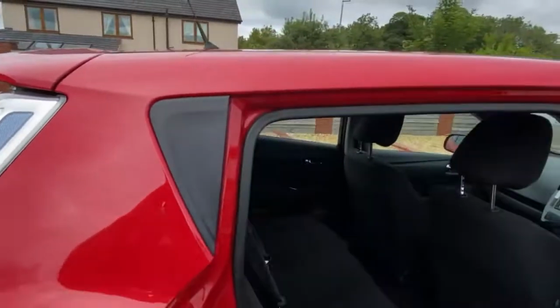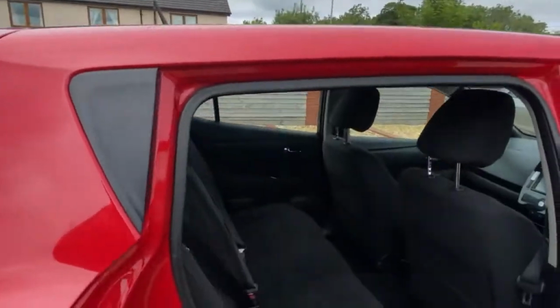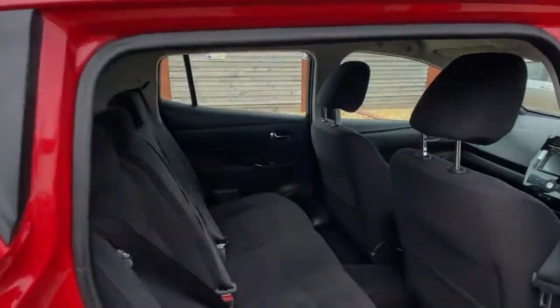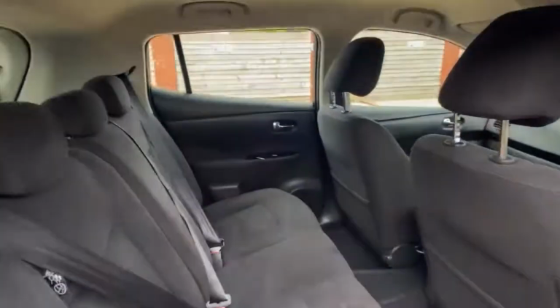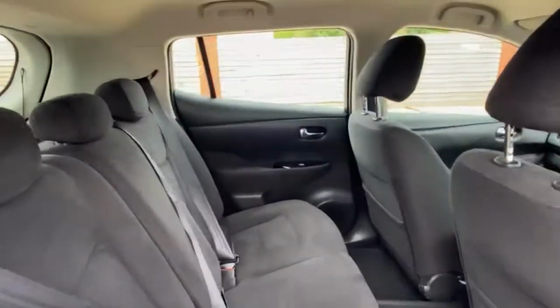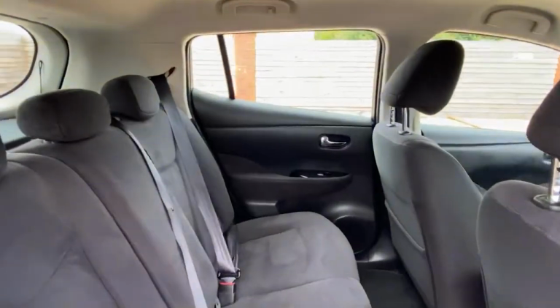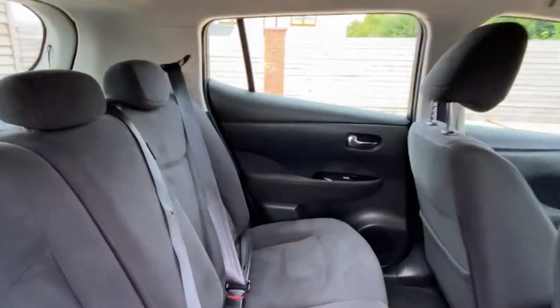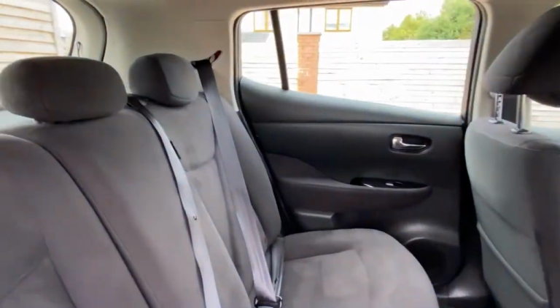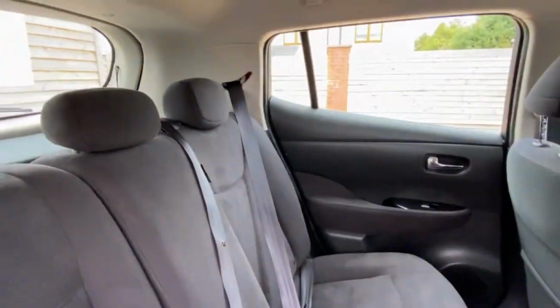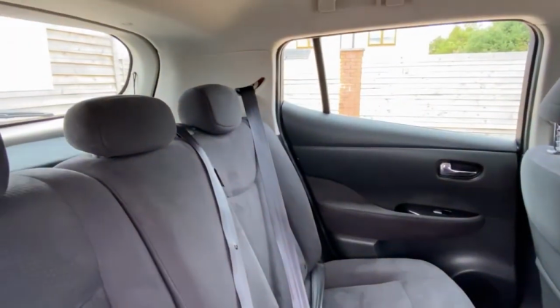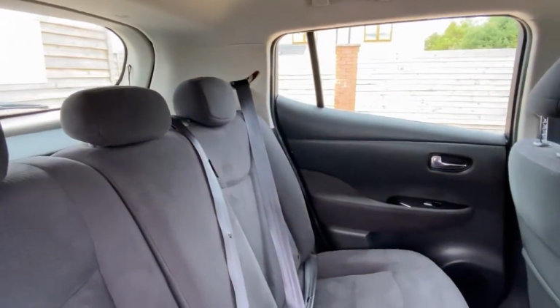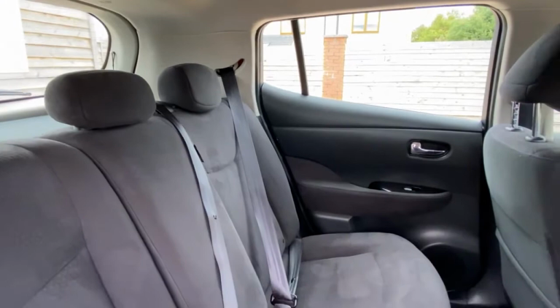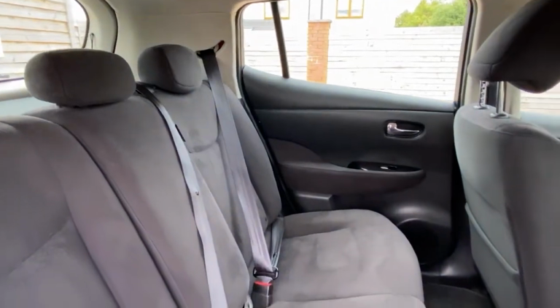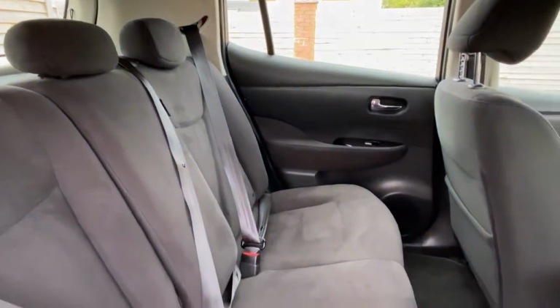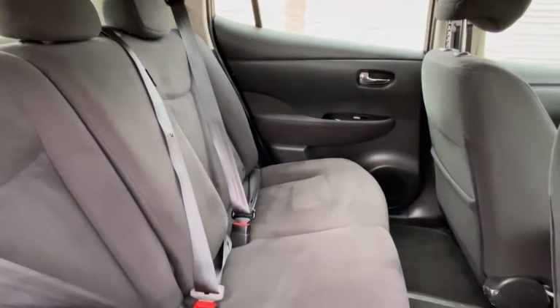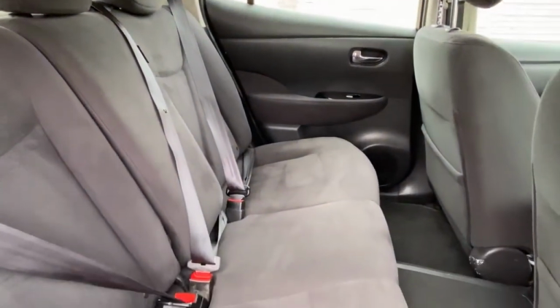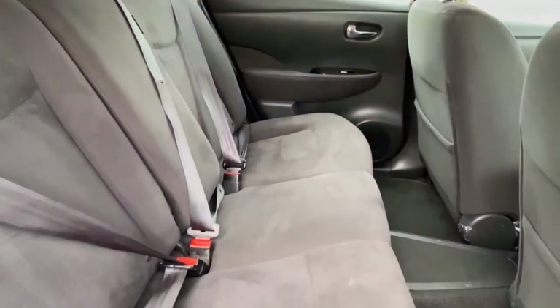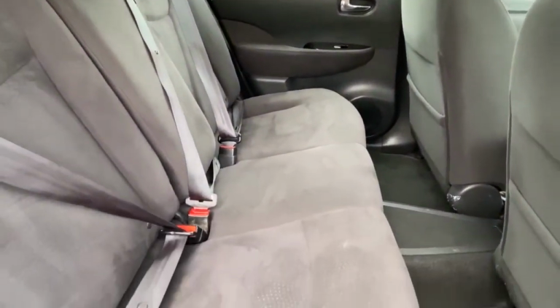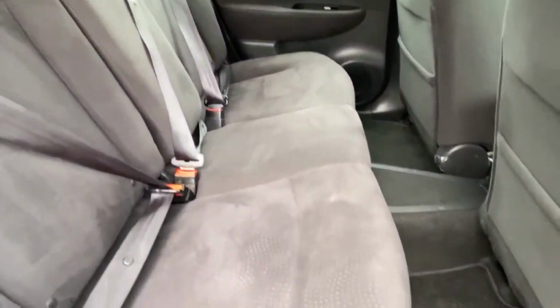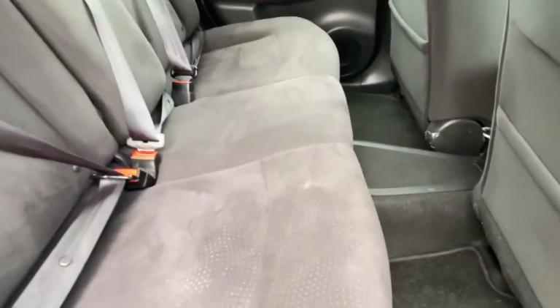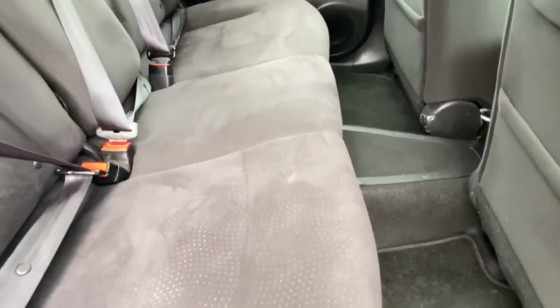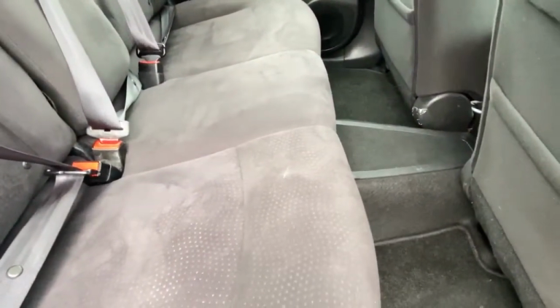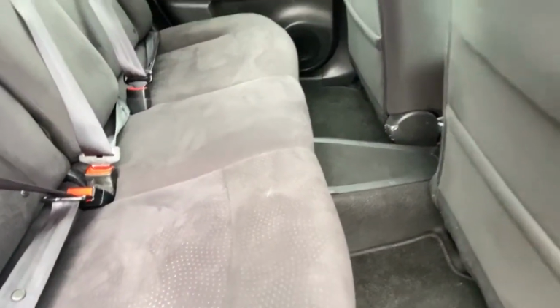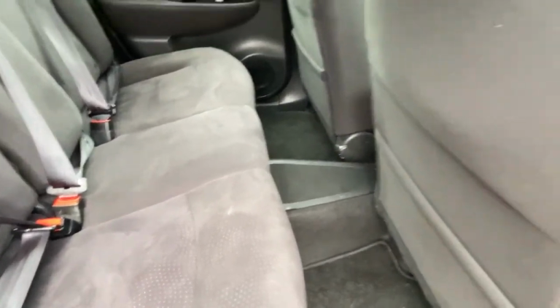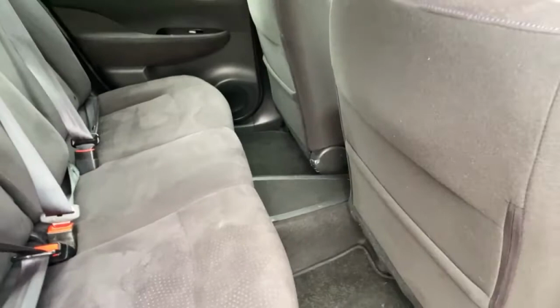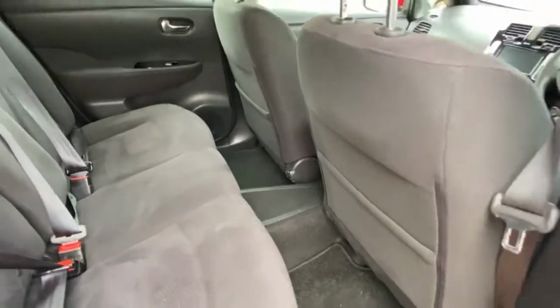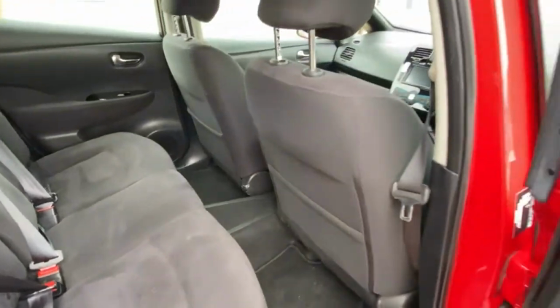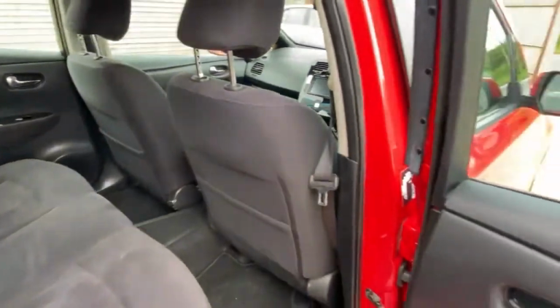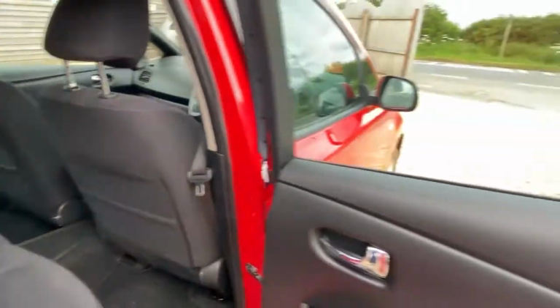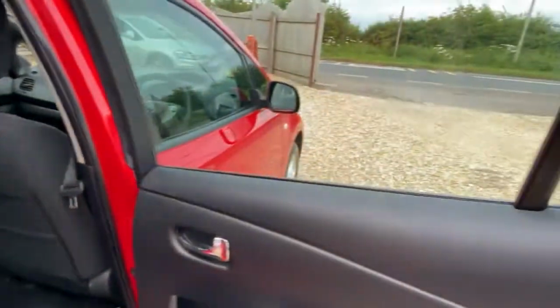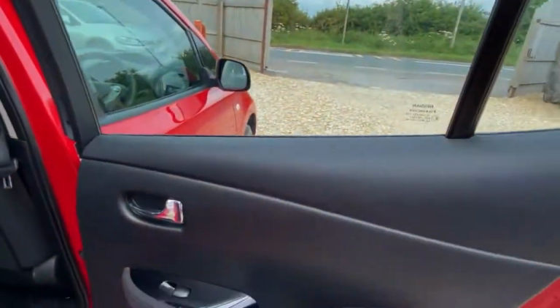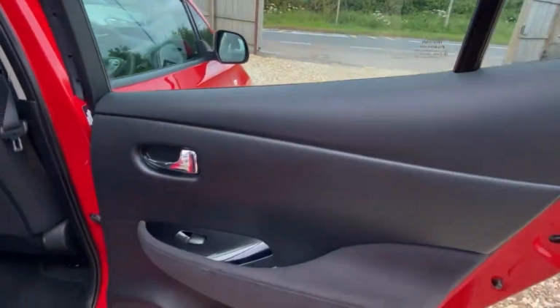Coming into the back — seat-wise it's very, very tidy. There's a very slight mark on the seat there, but apart from that really, really good.